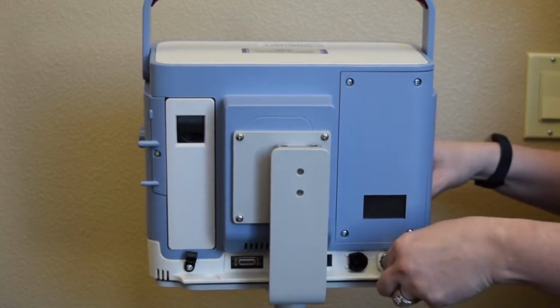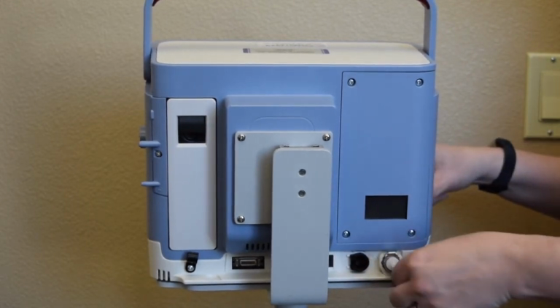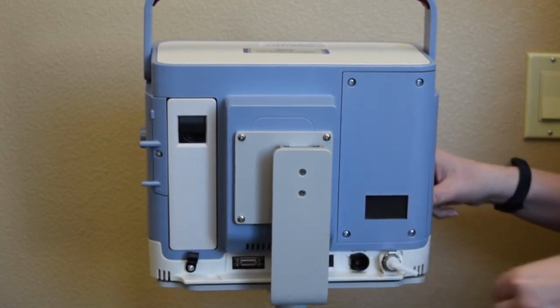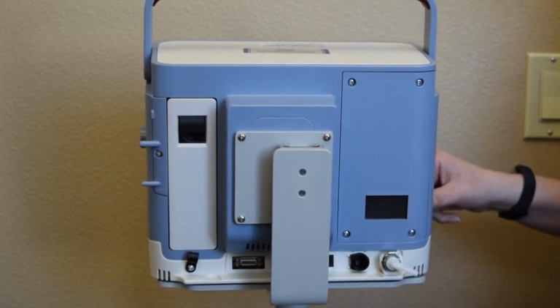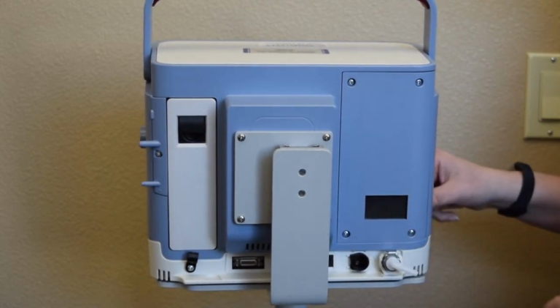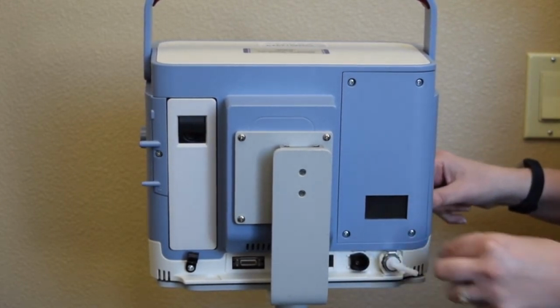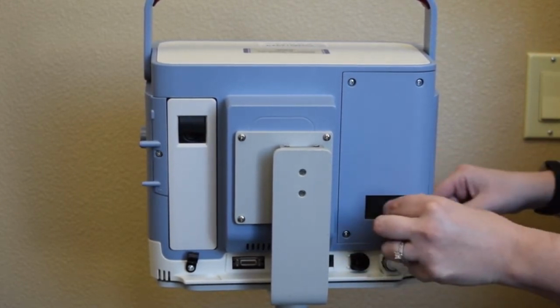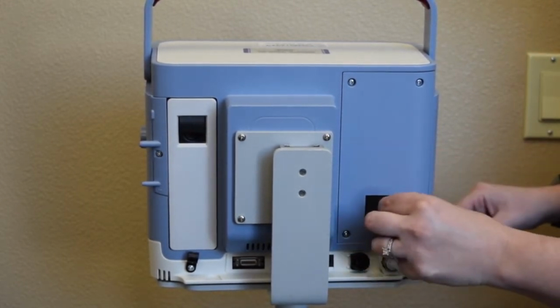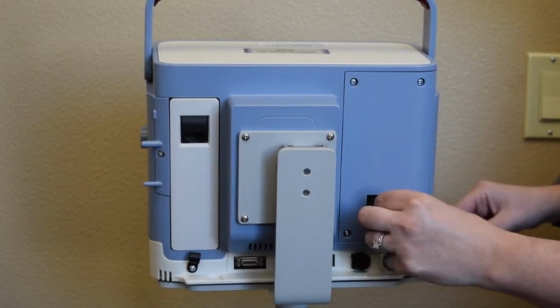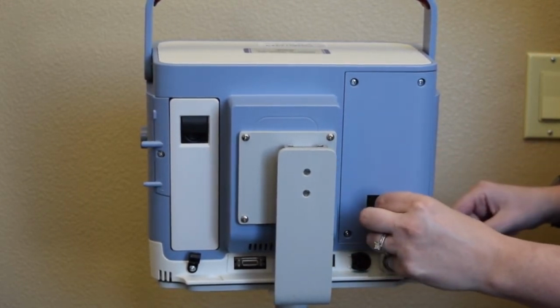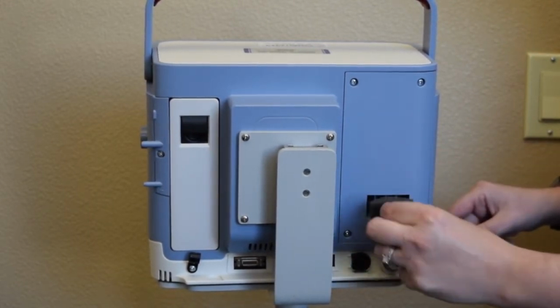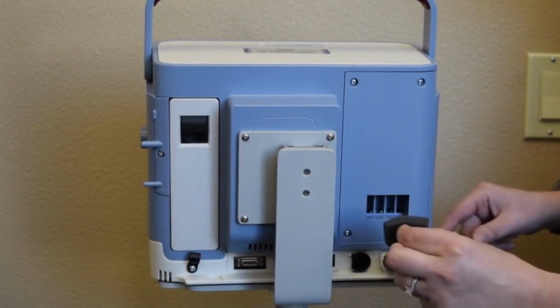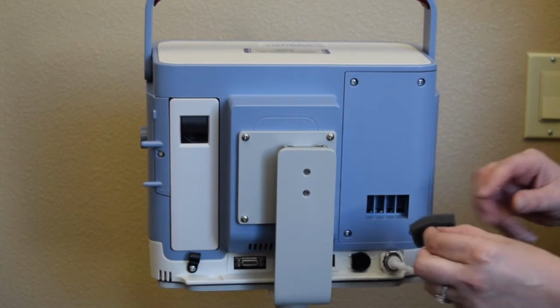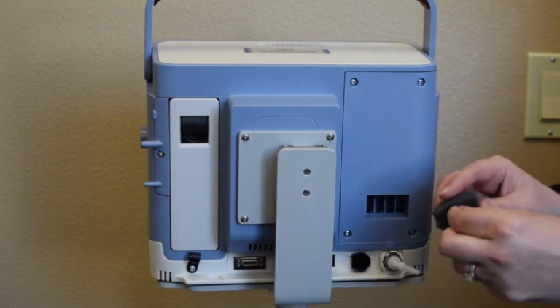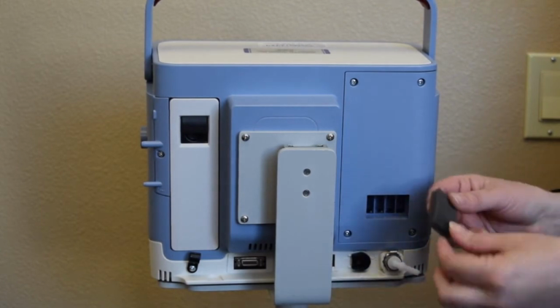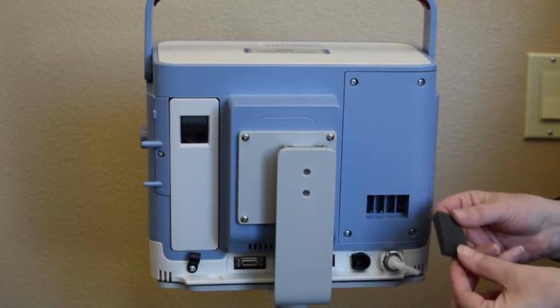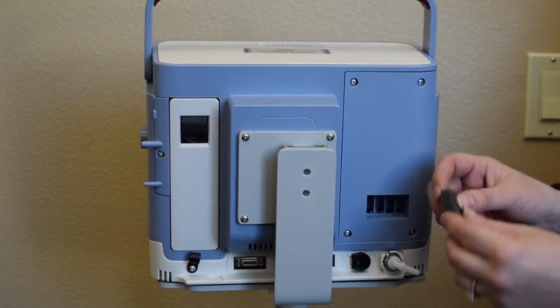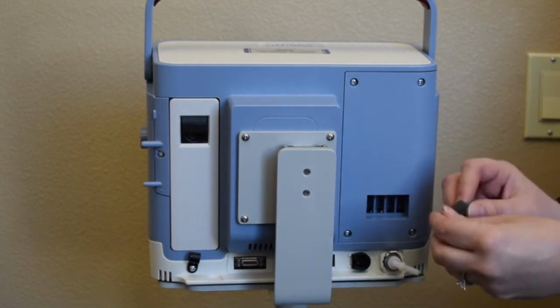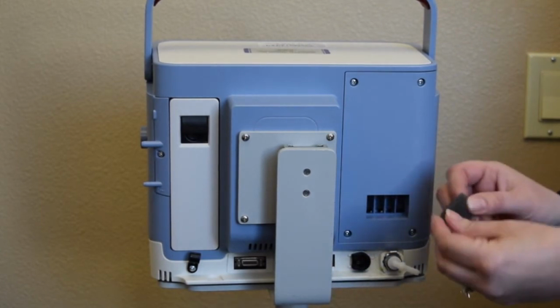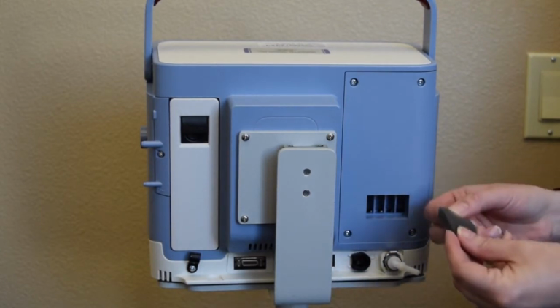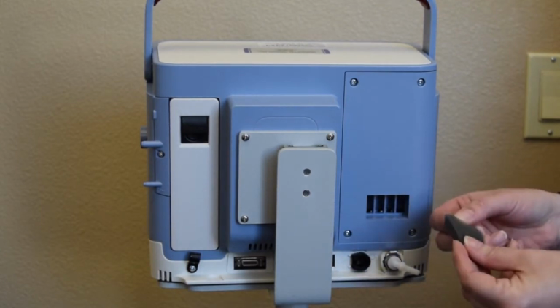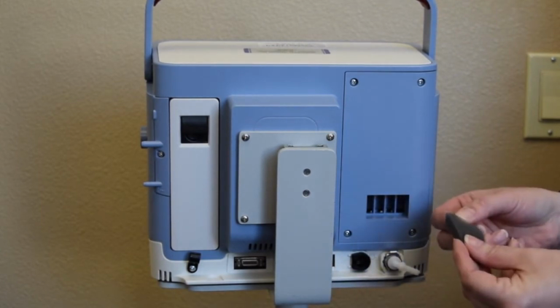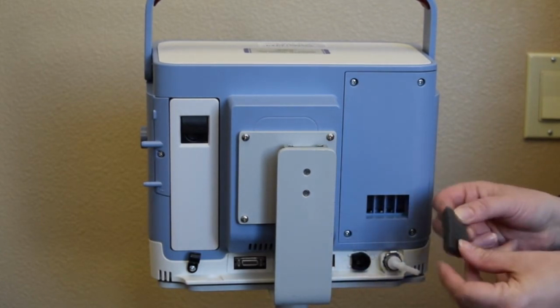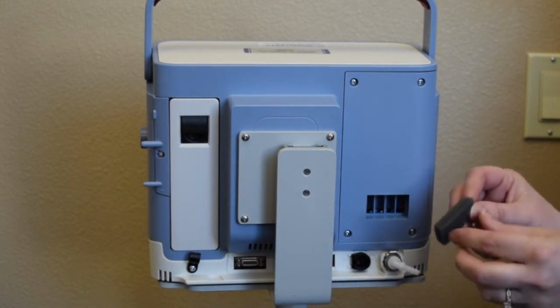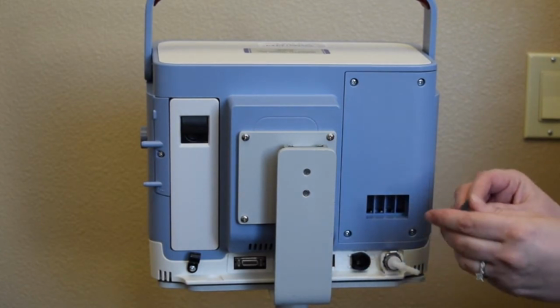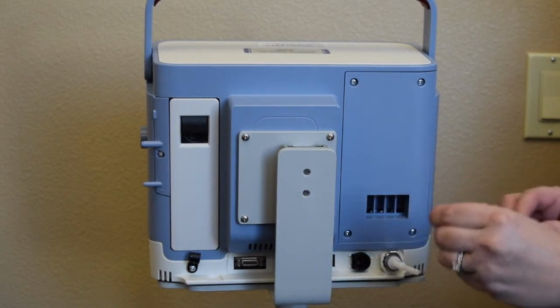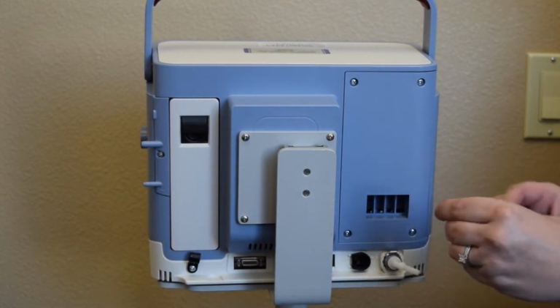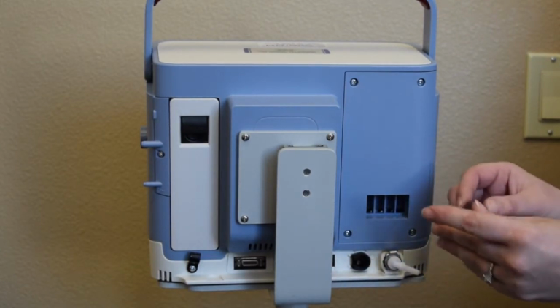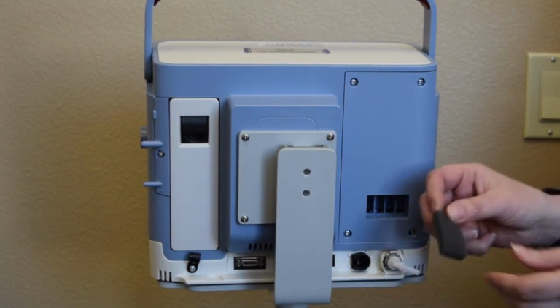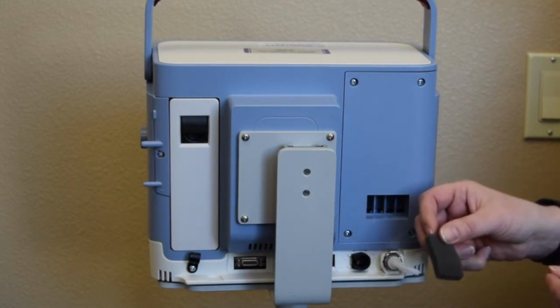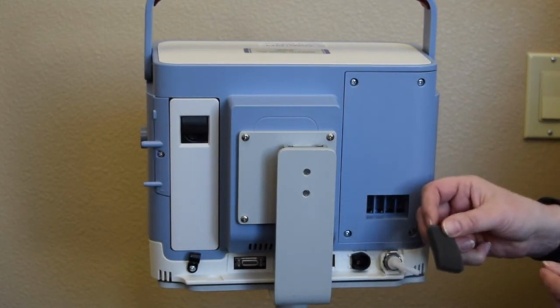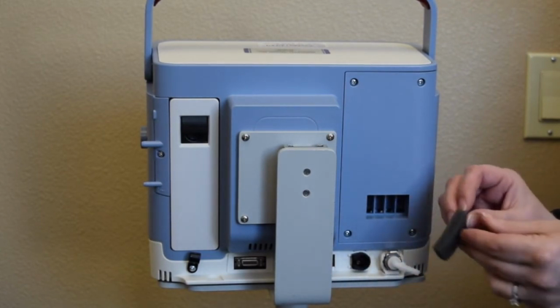The air inlet filter gets cleaned out weekly with mild soap and water. Rinse it well and let it air dry before you put it back in.